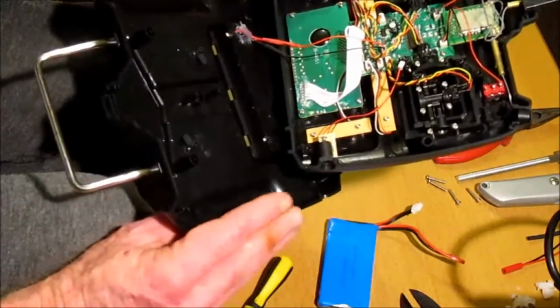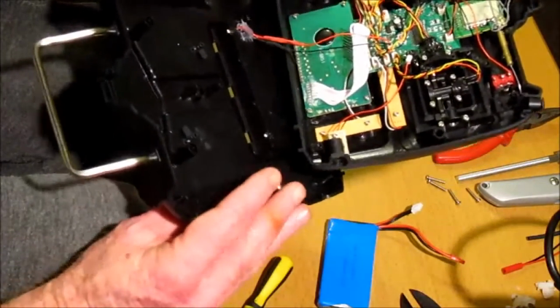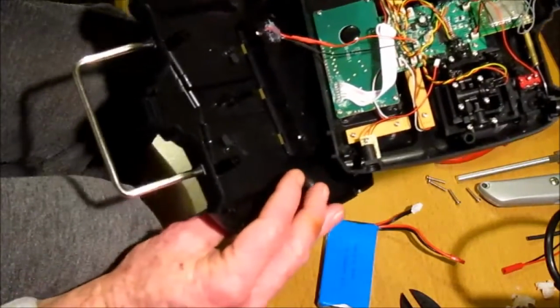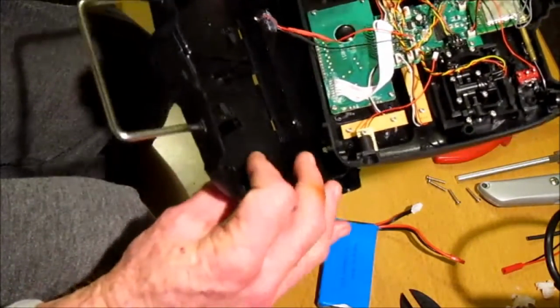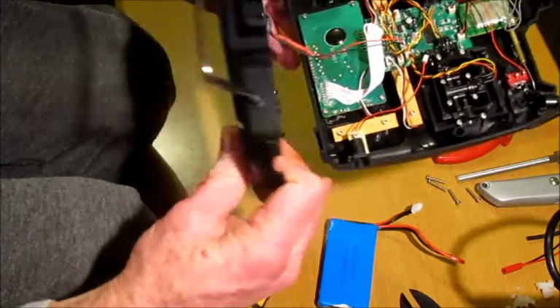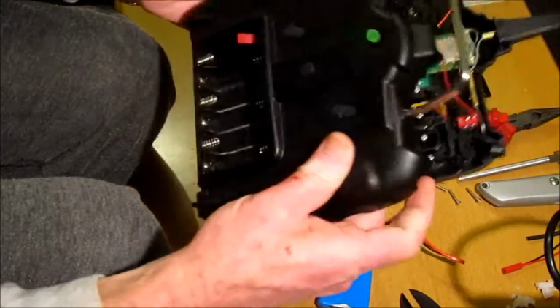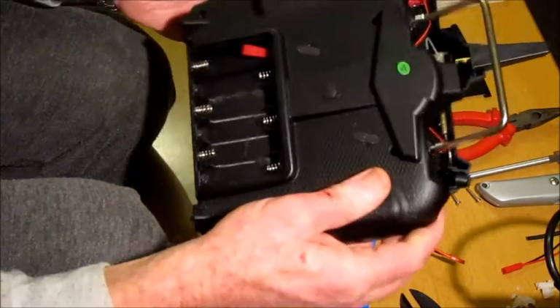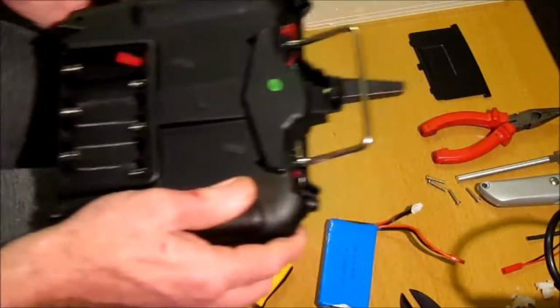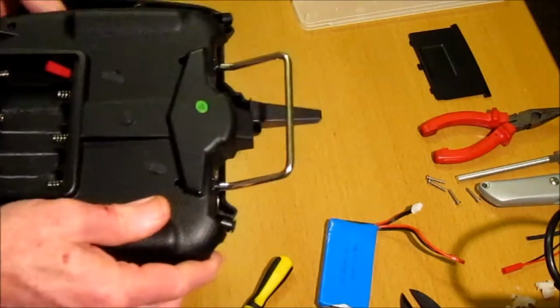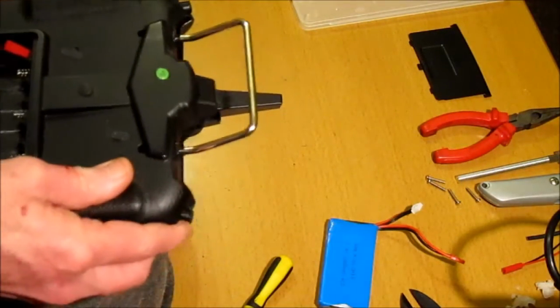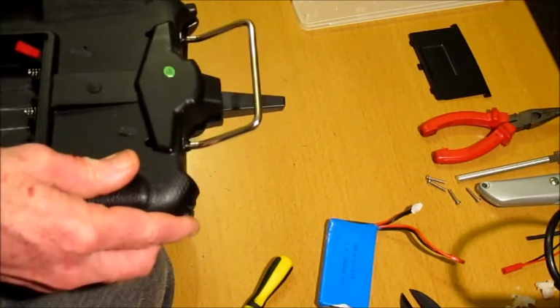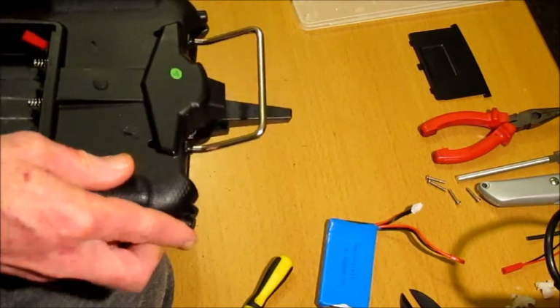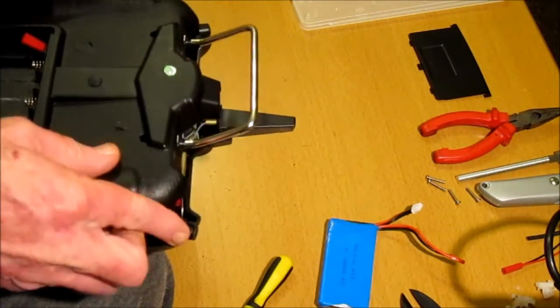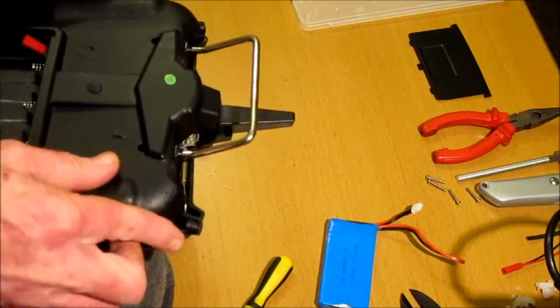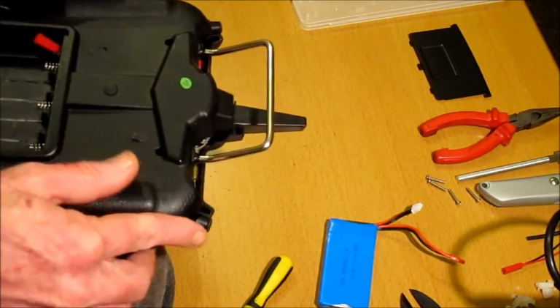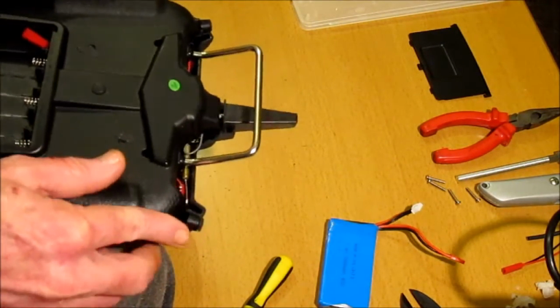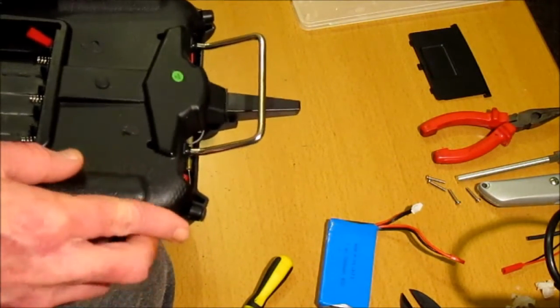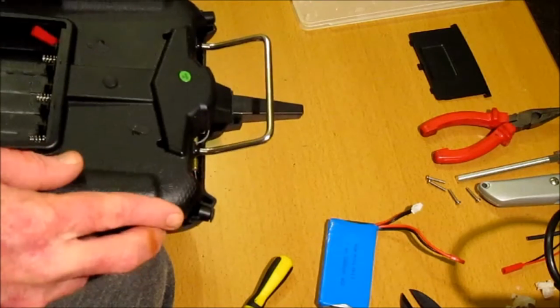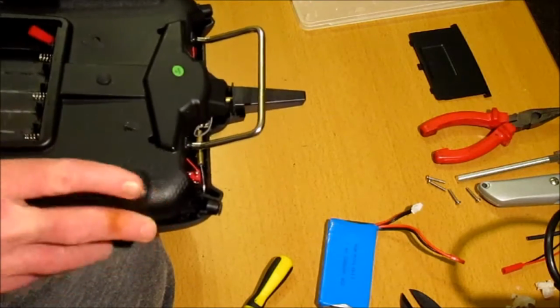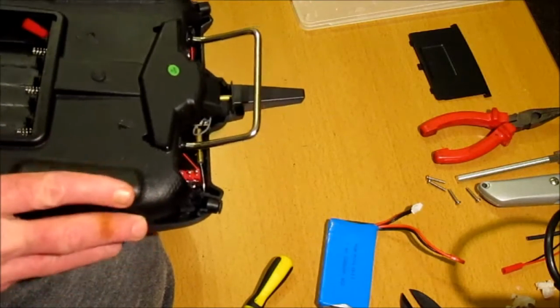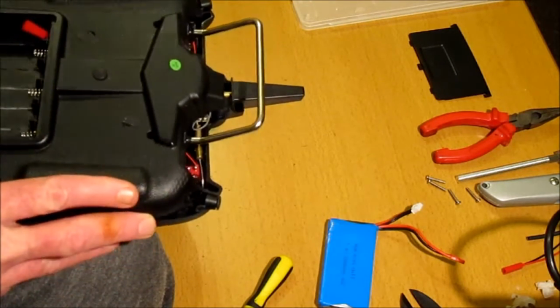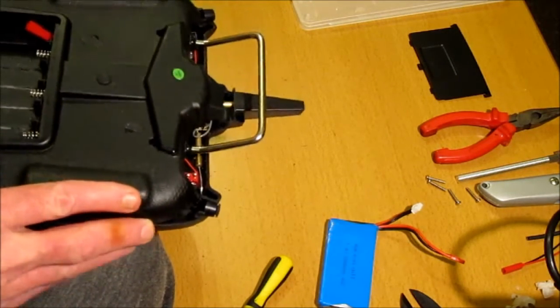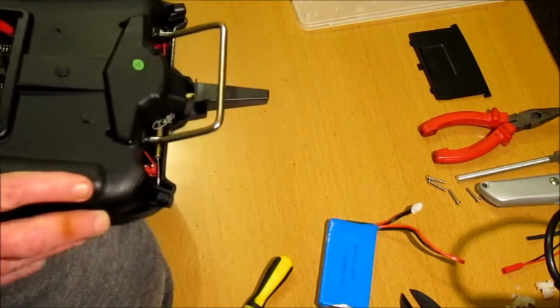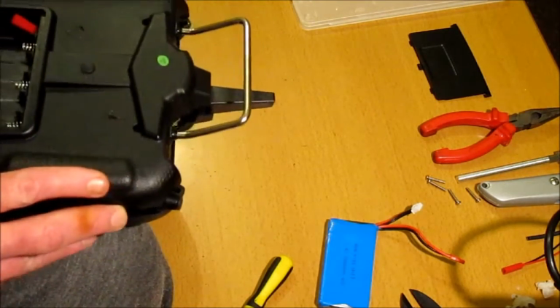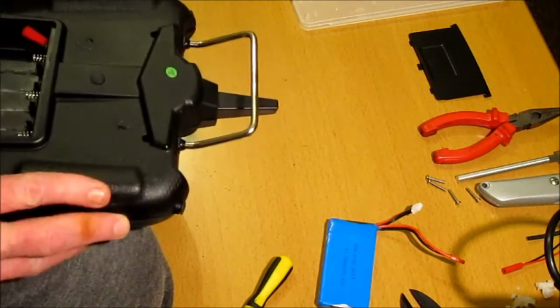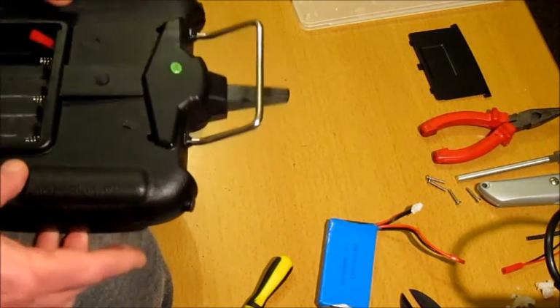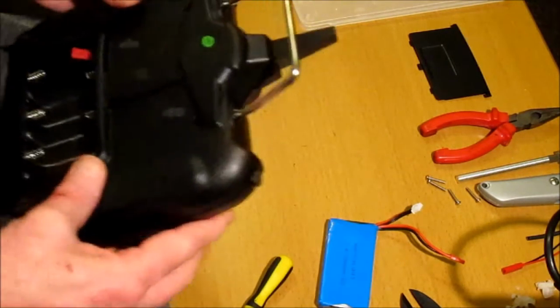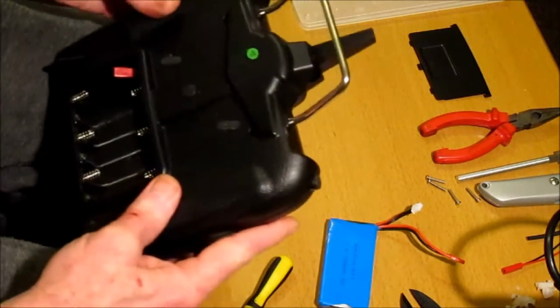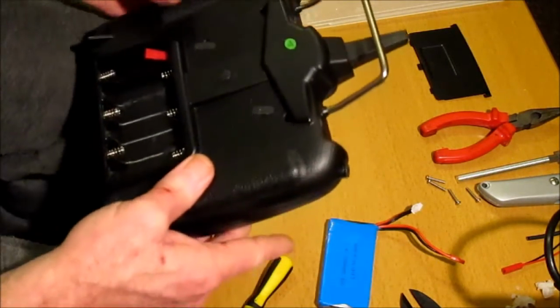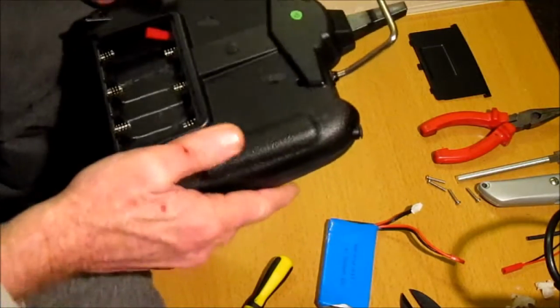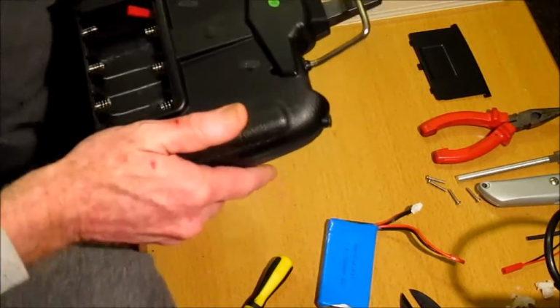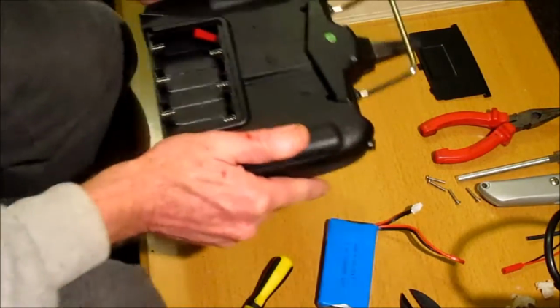Once you've done that, put it back together again.